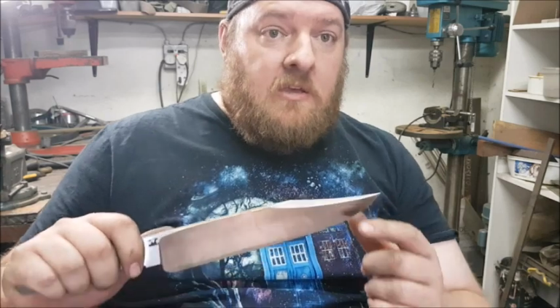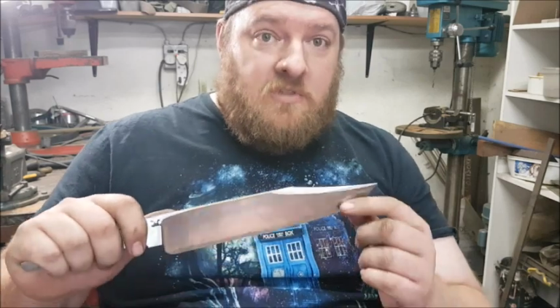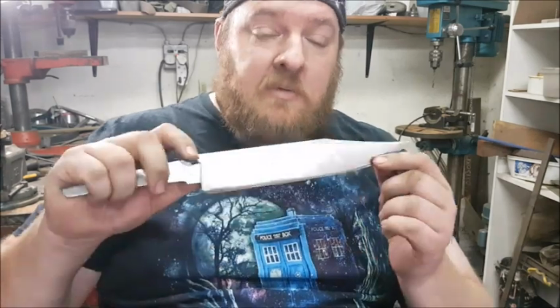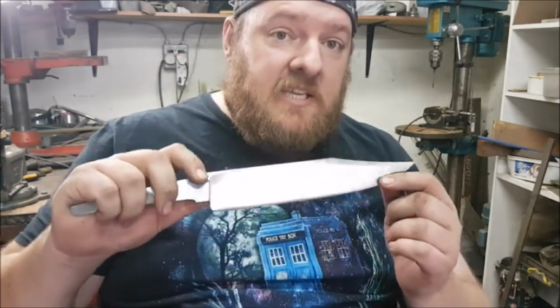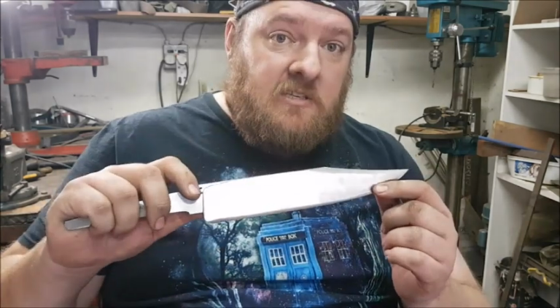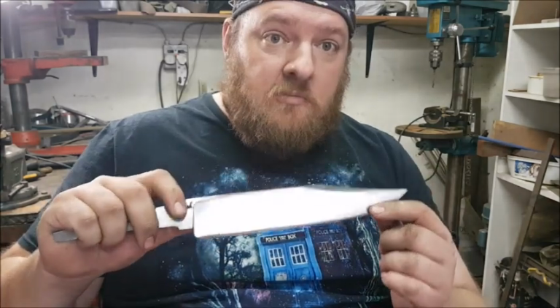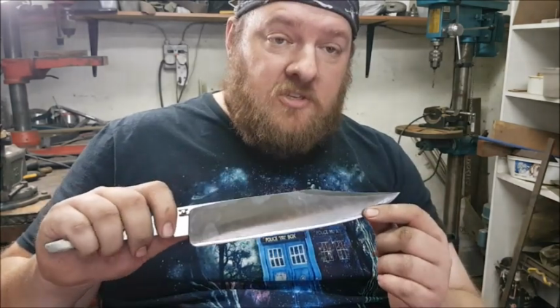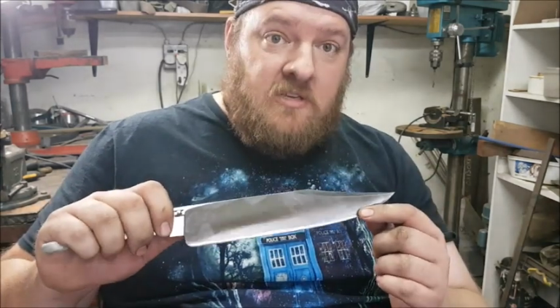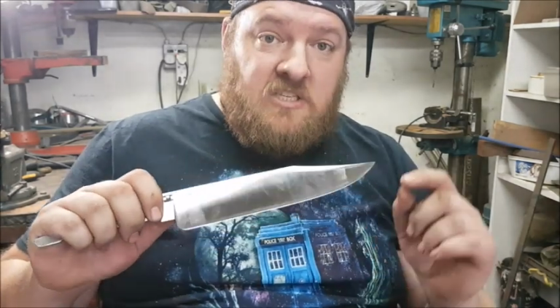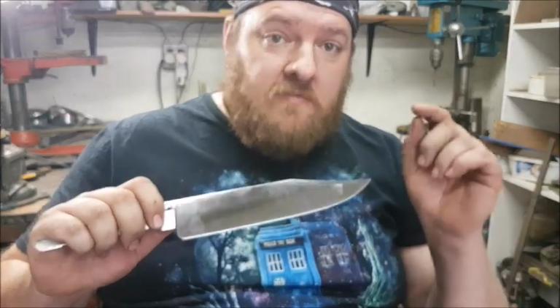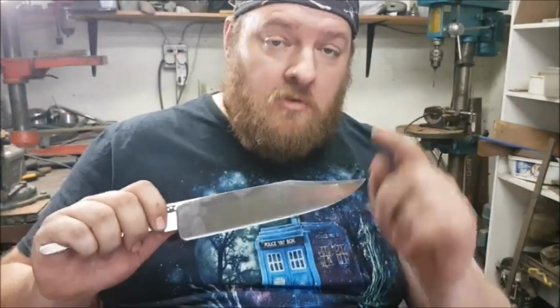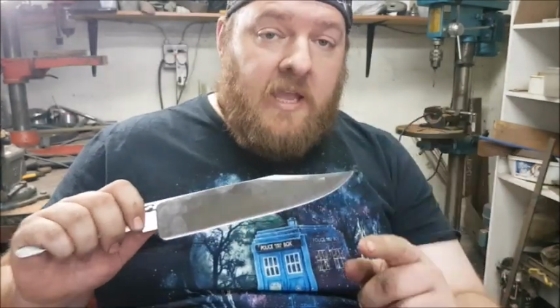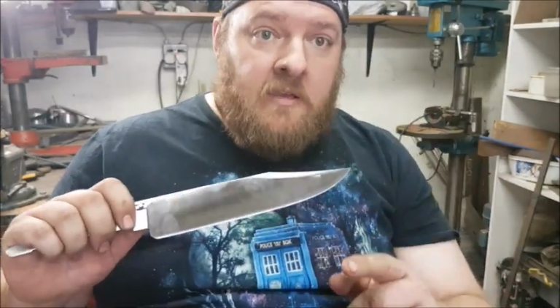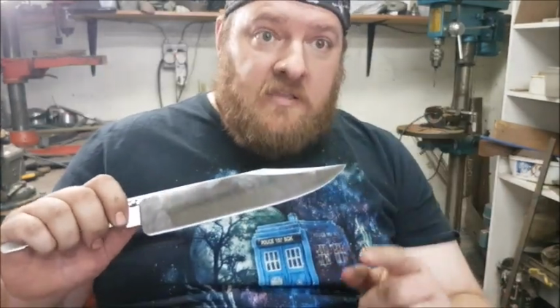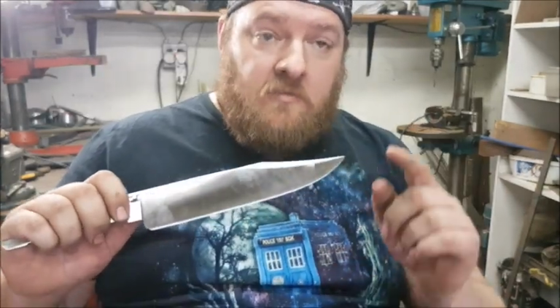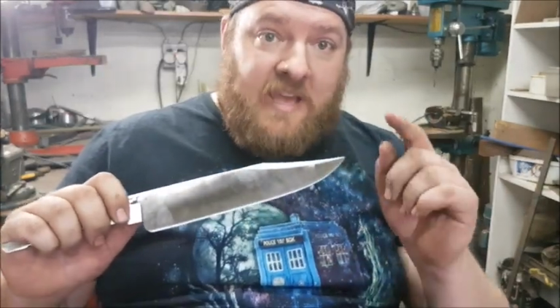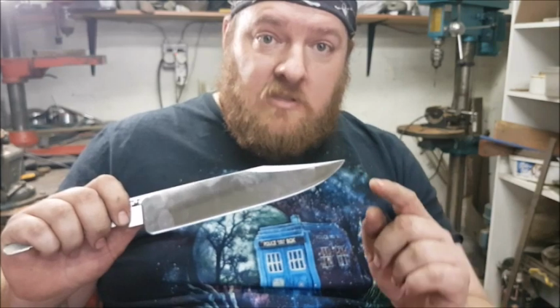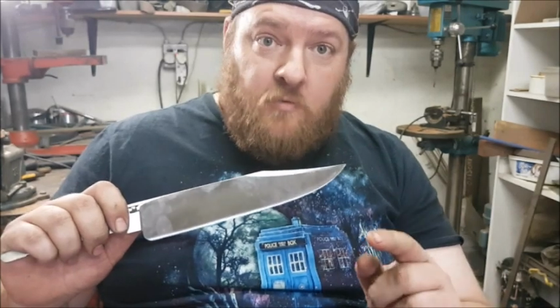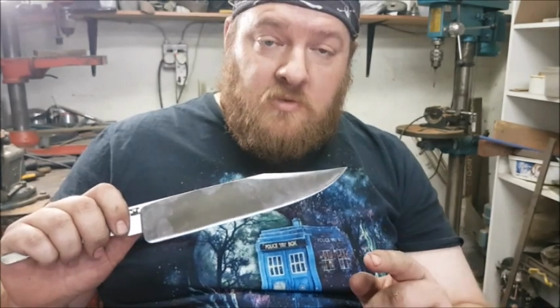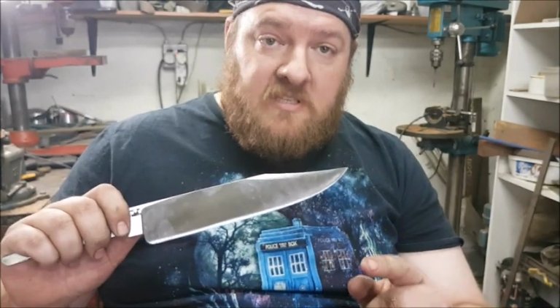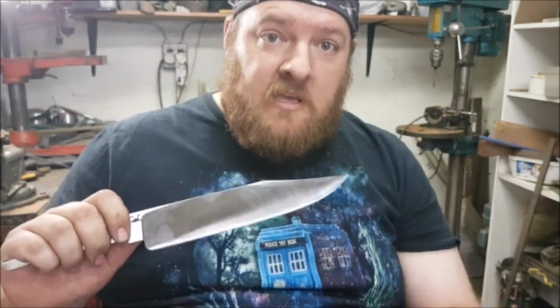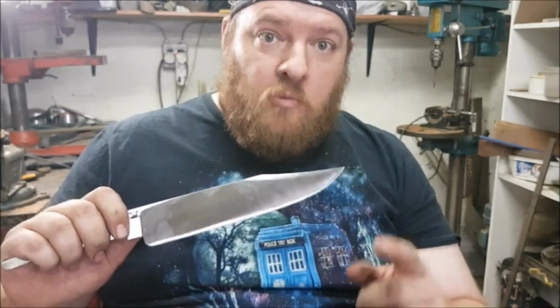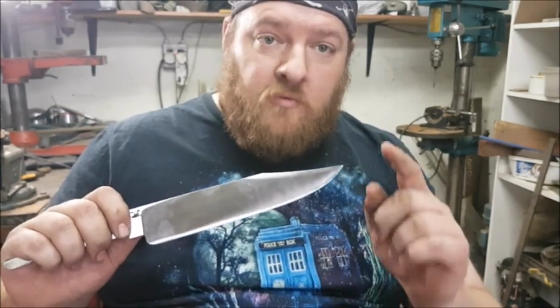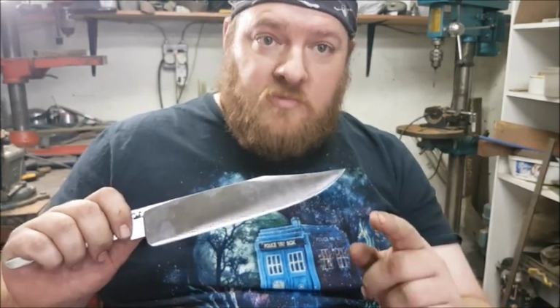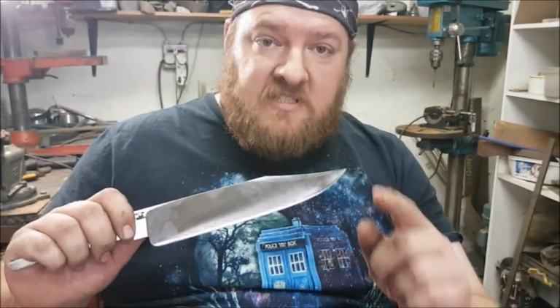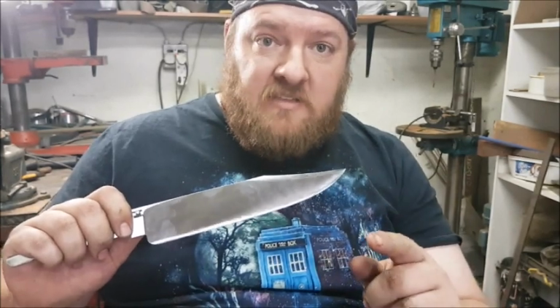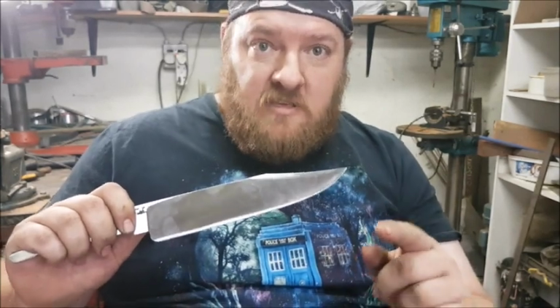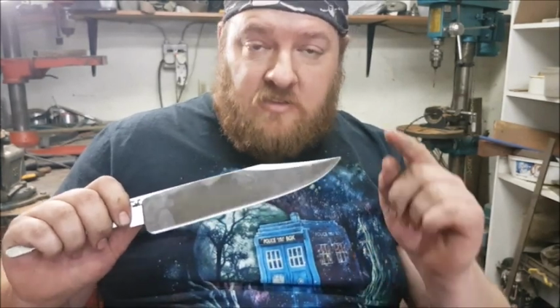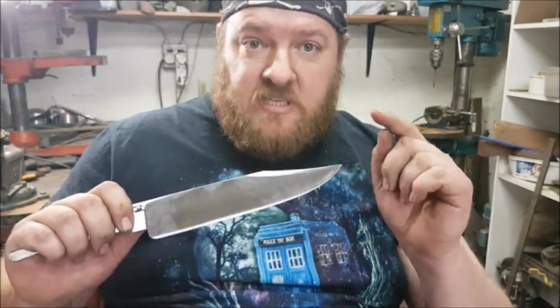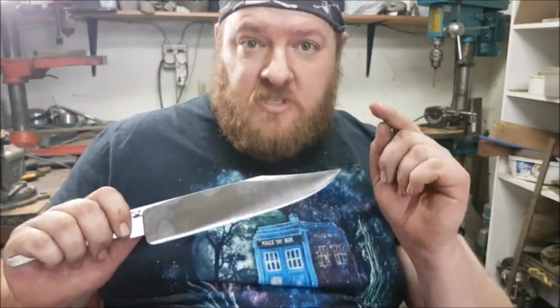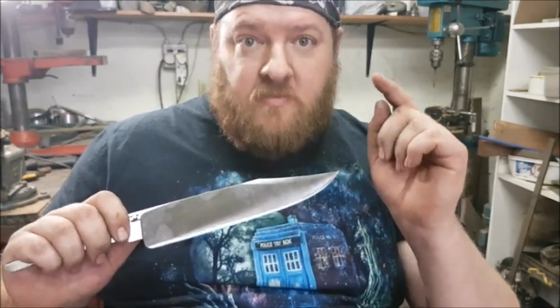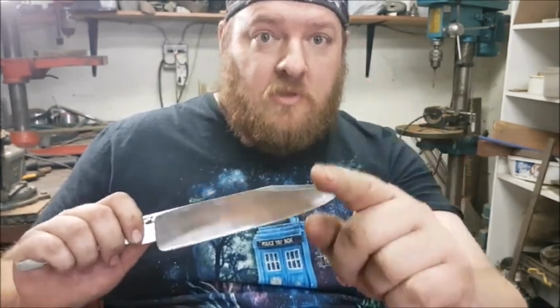With this simple test, you can make sure each knife that you make is of excellent performance quality and will perform to the standards that your customers expect from you.